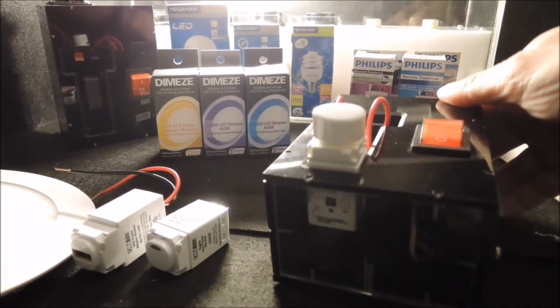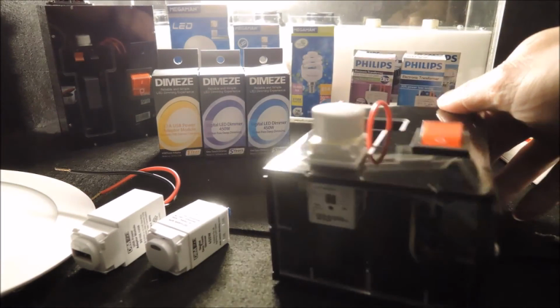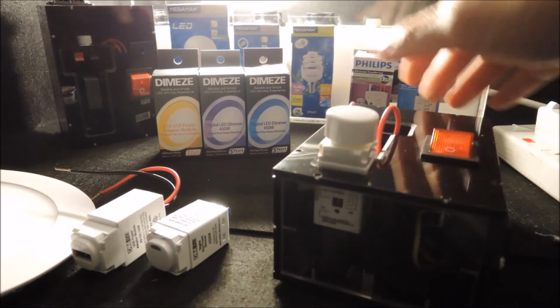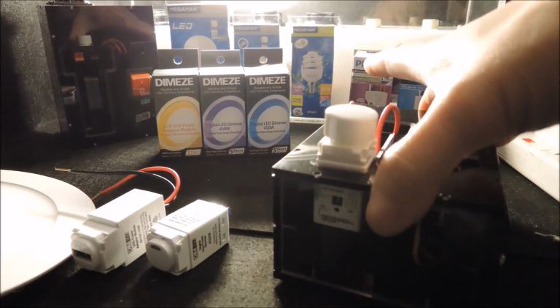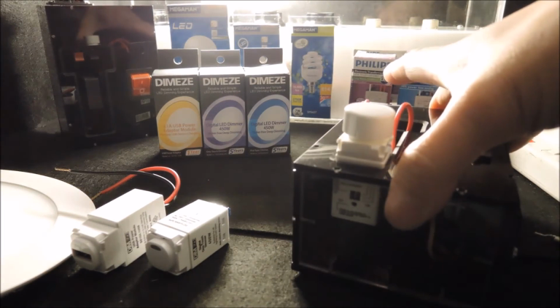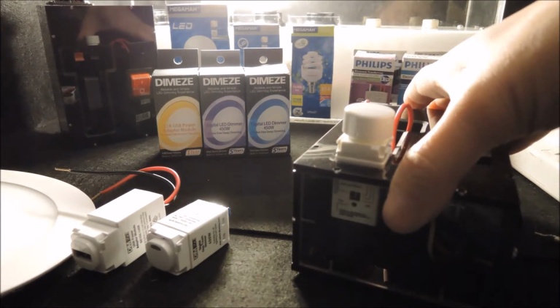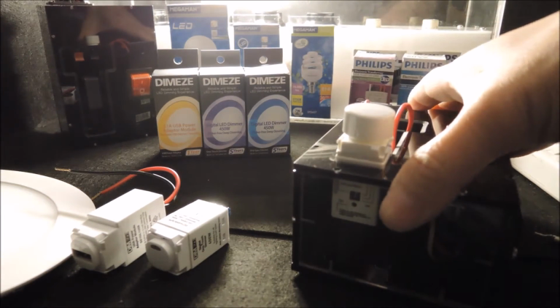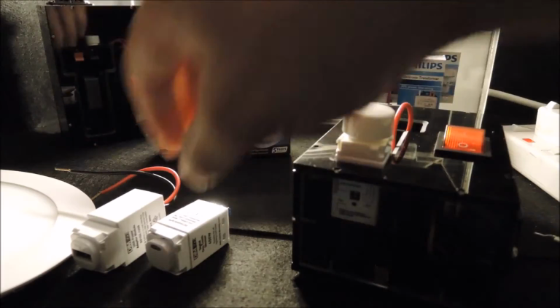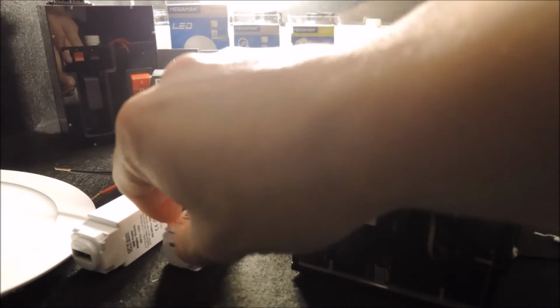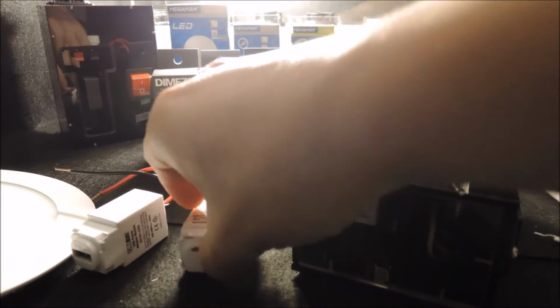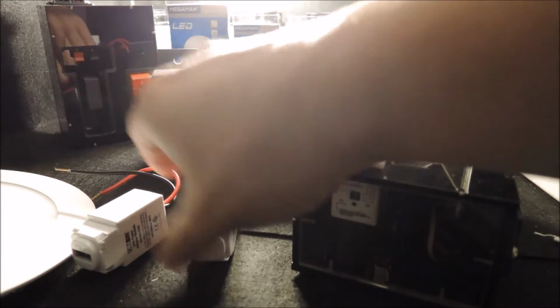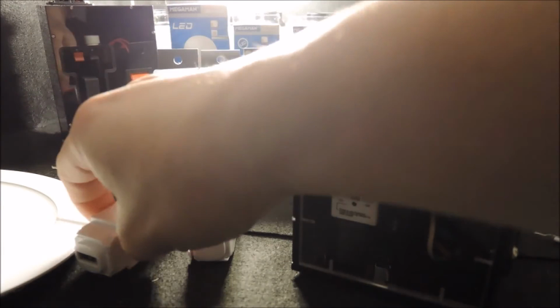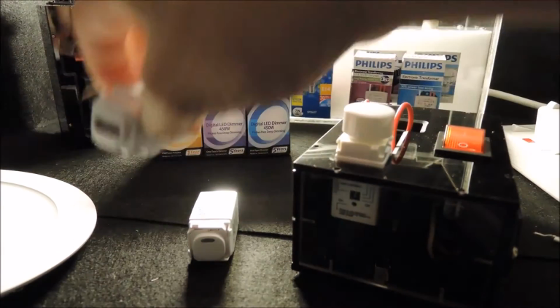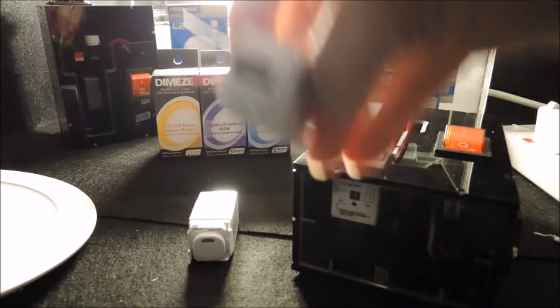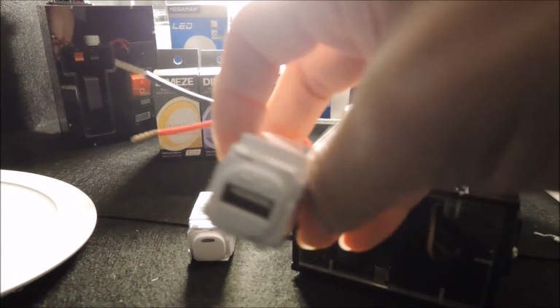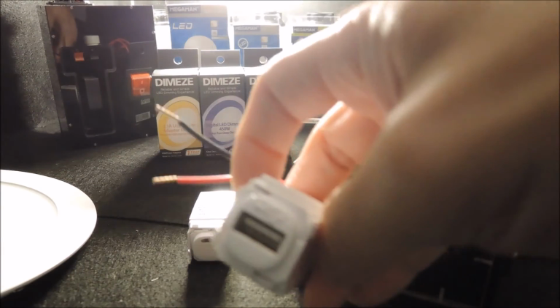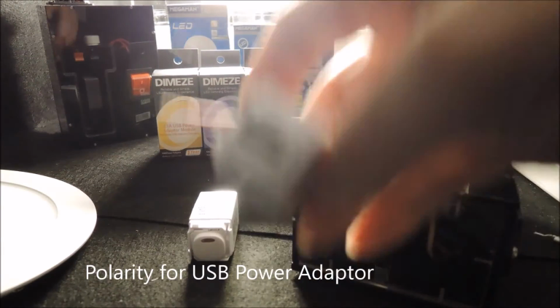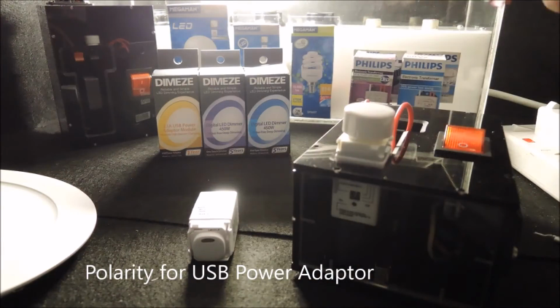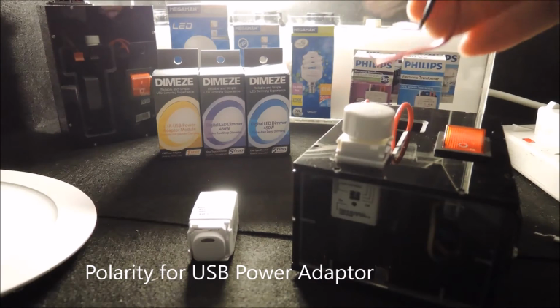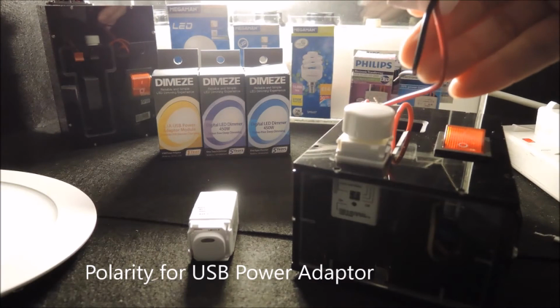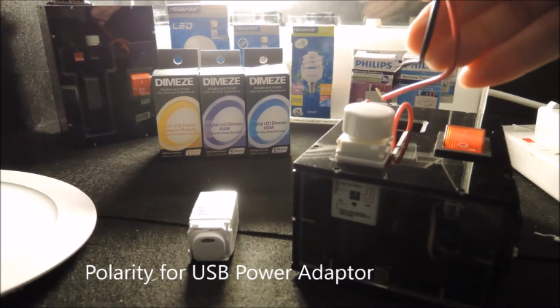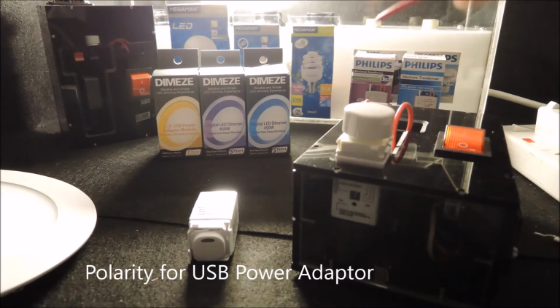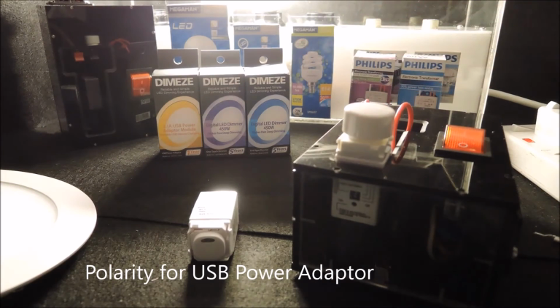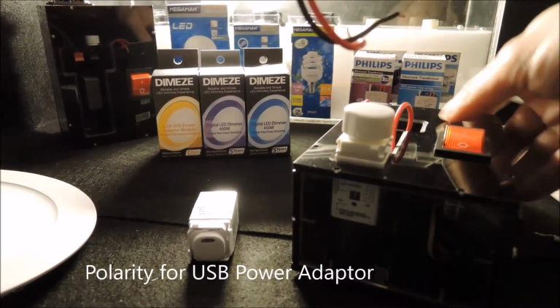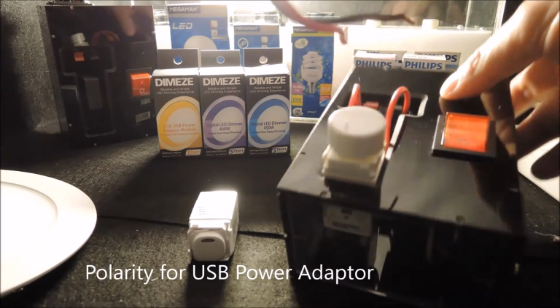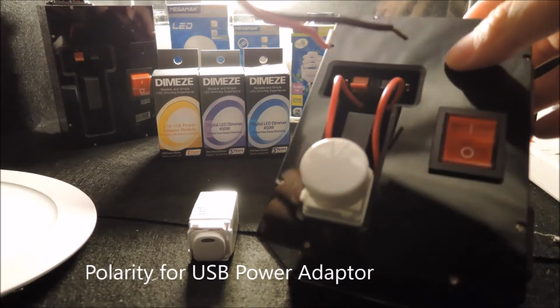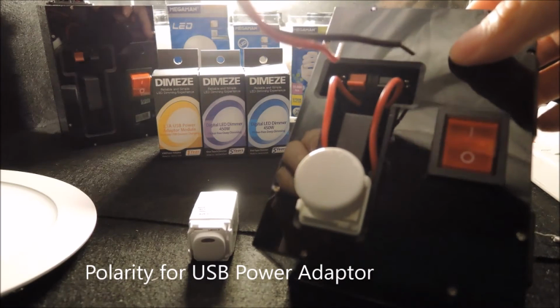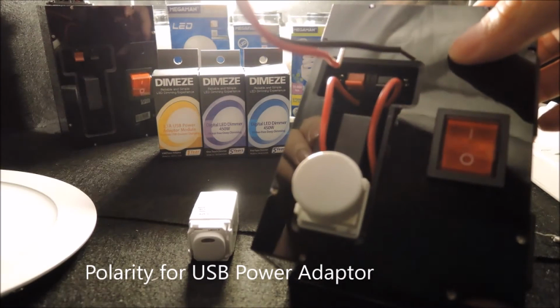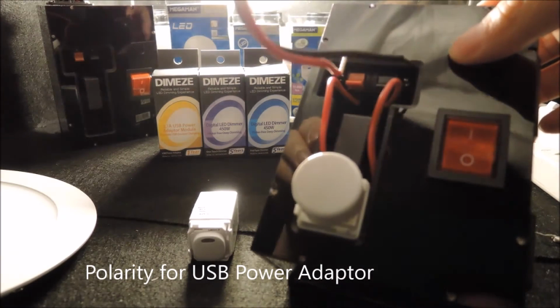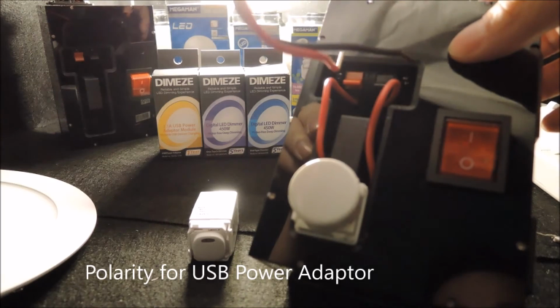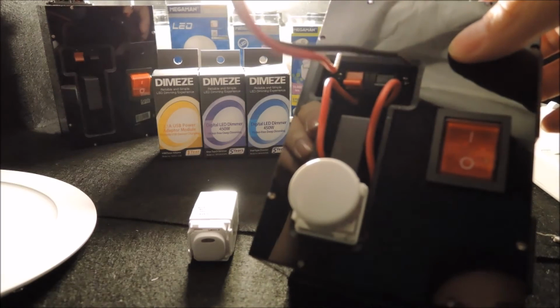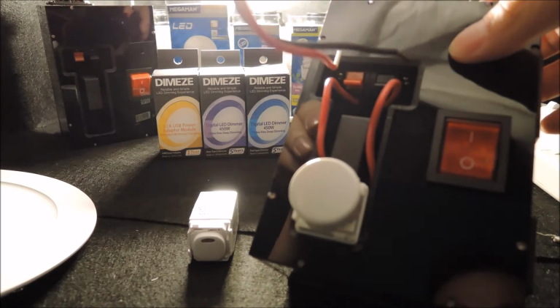Note that for our dimmers, we do not distinguish the polarity for connections. But for the USB power adapters, do note that we are using the conventional wiring standard, so we should connect accordingly.